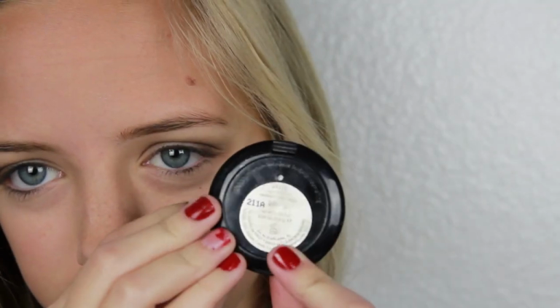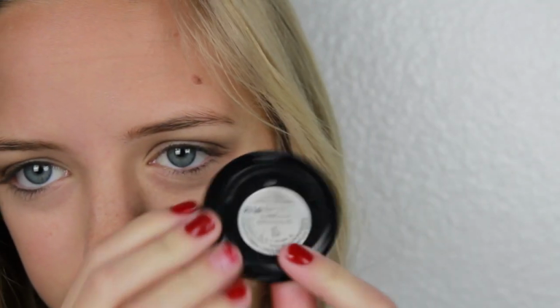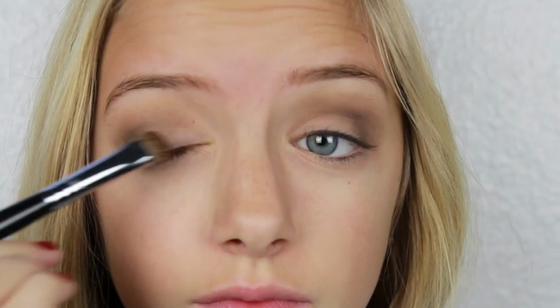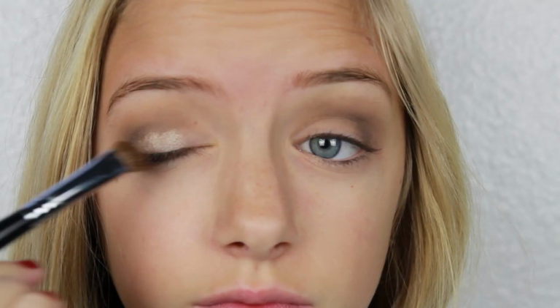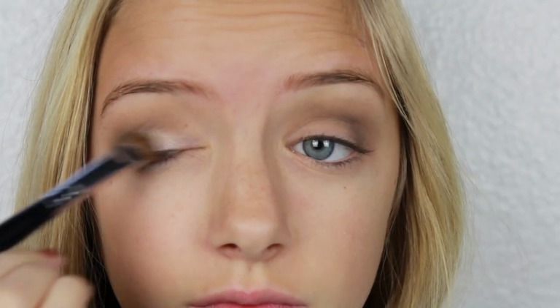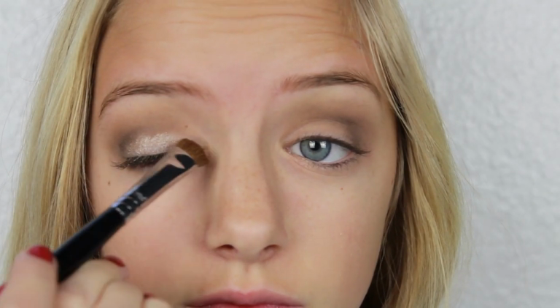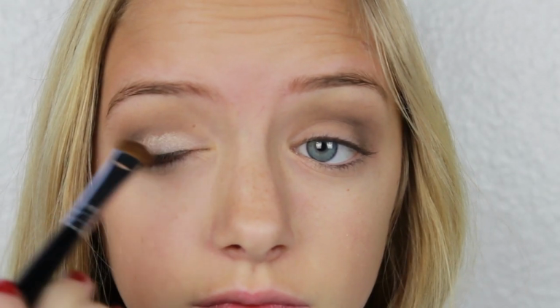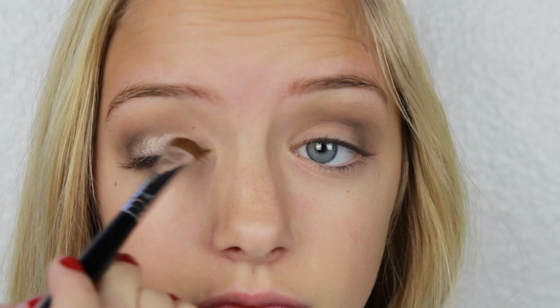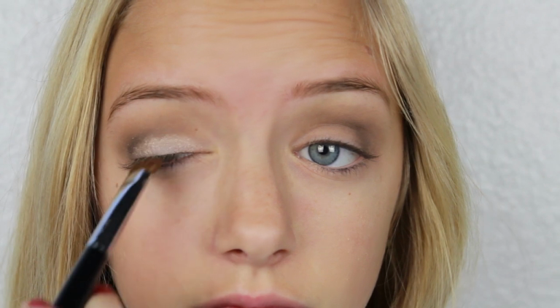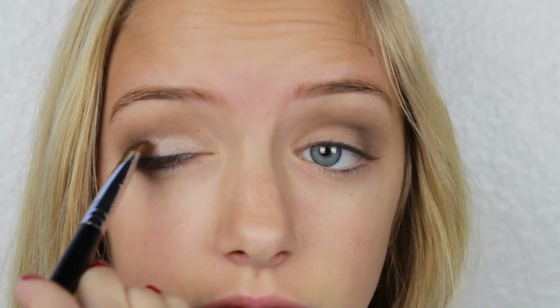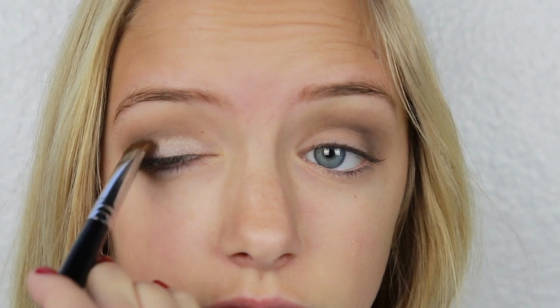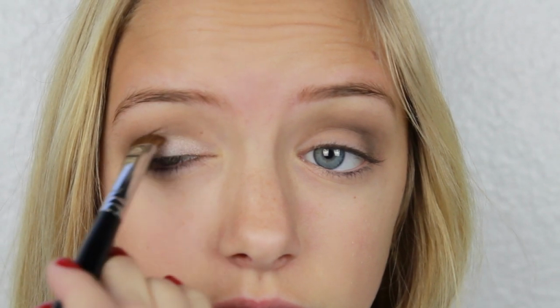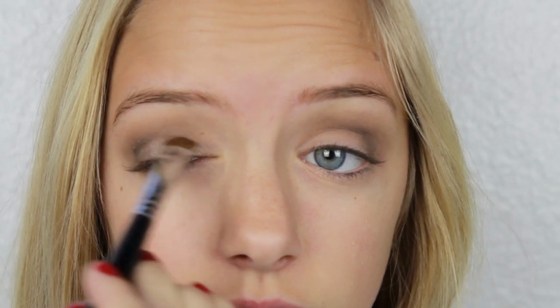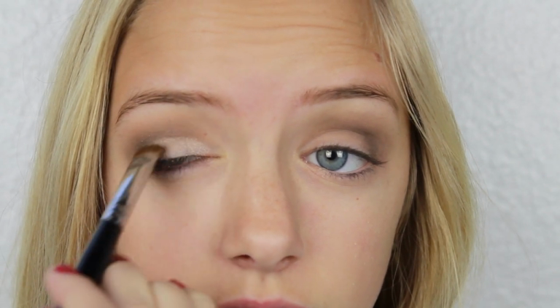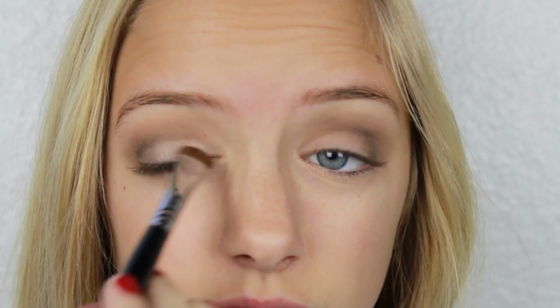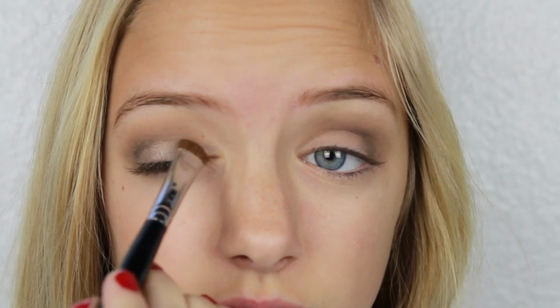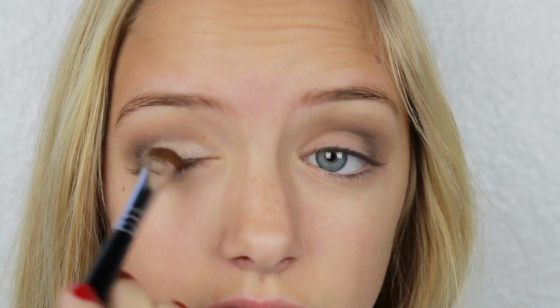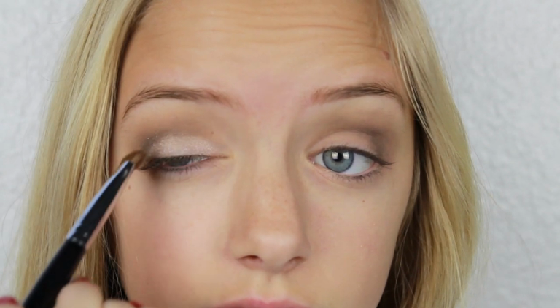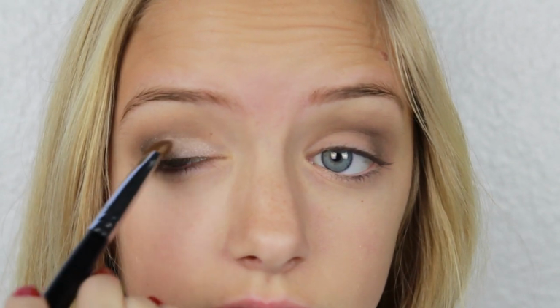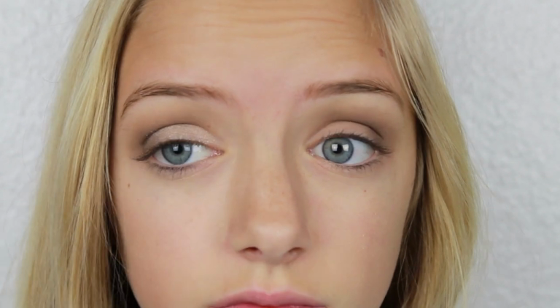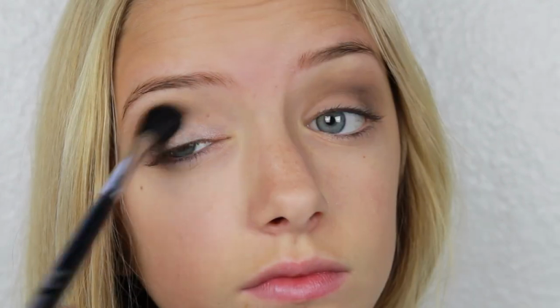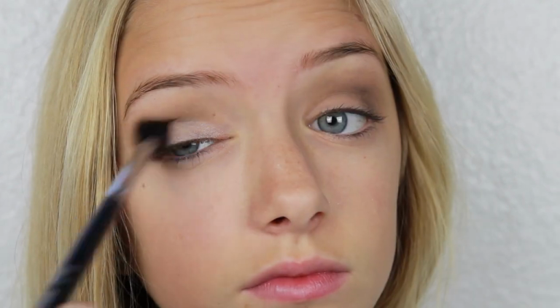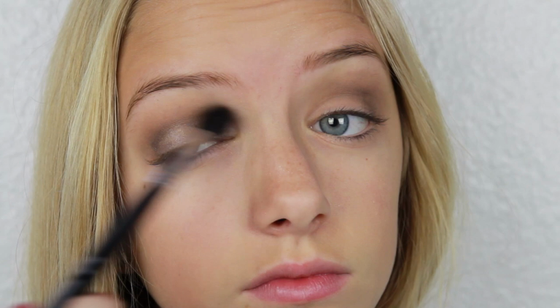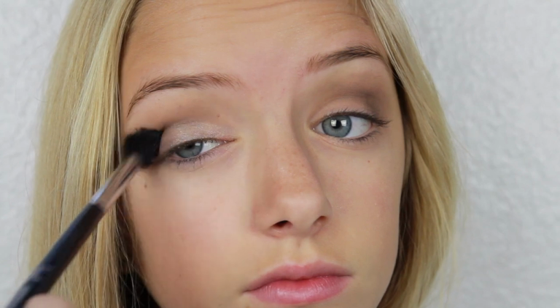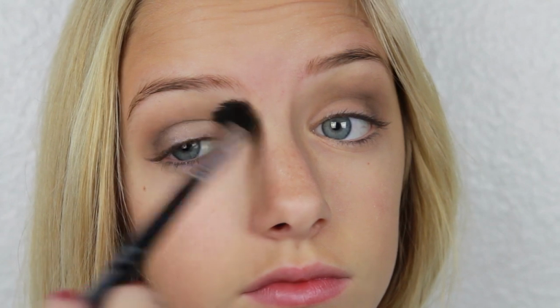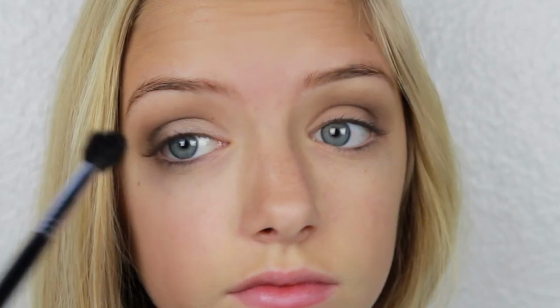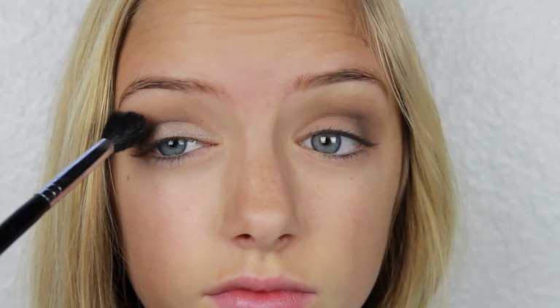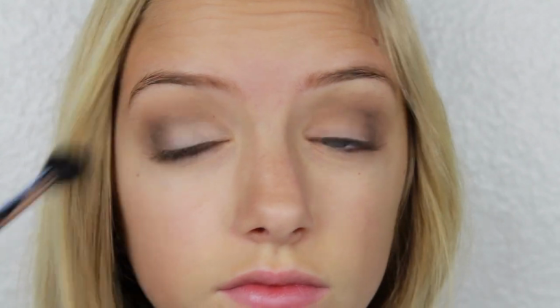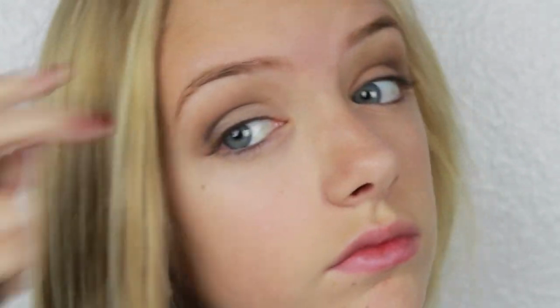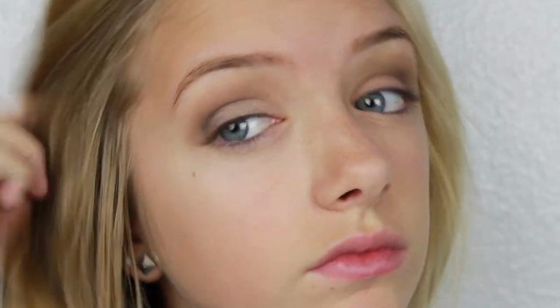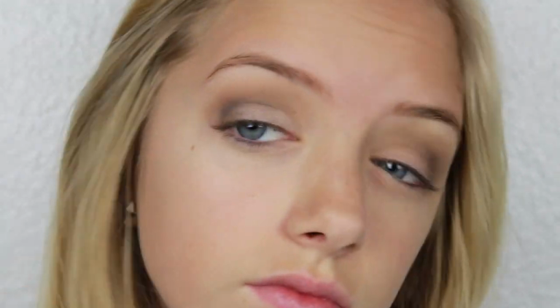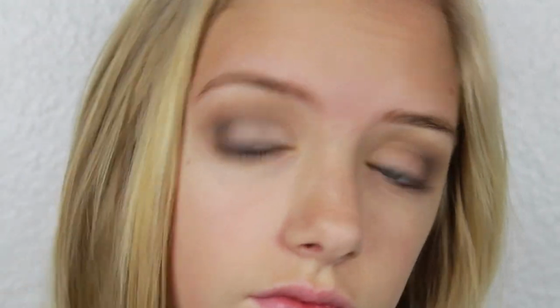Now I'm taking Stila eyeshadow in Kitten and applying that to my lid, and then going back in with my blending brush and blending it out a little bit, just so it blends nicely with the crease shades.